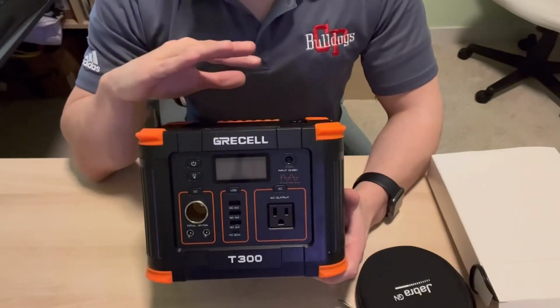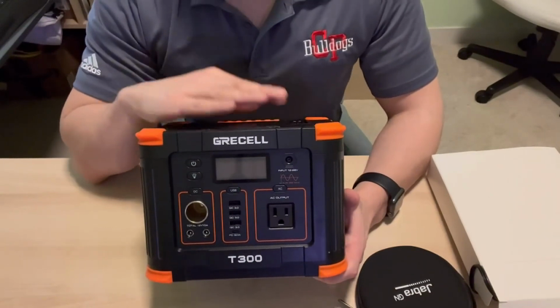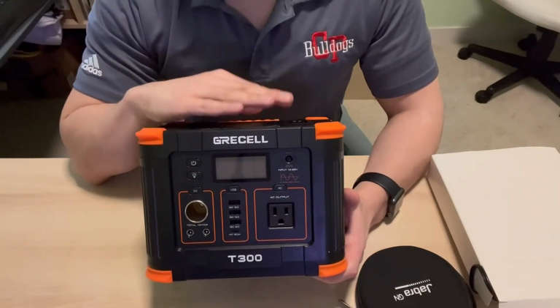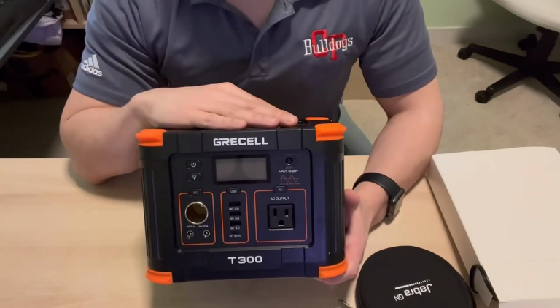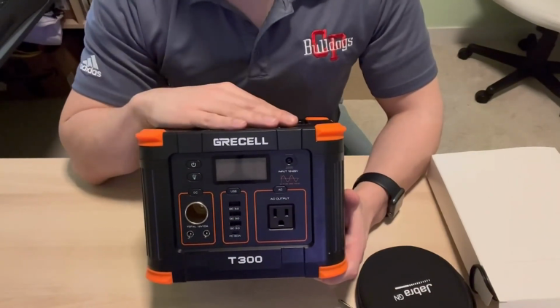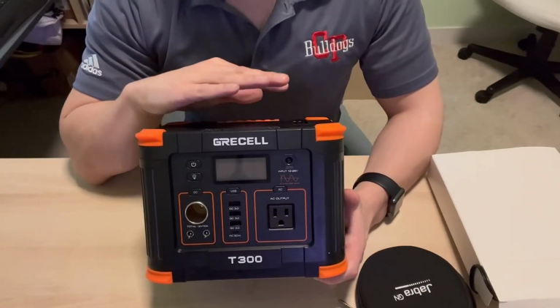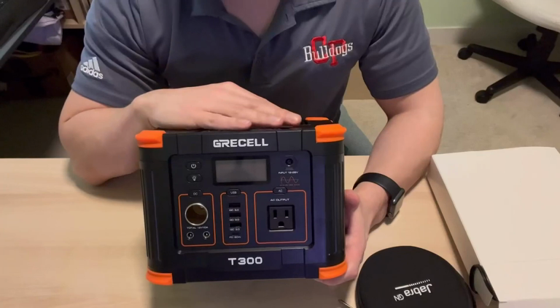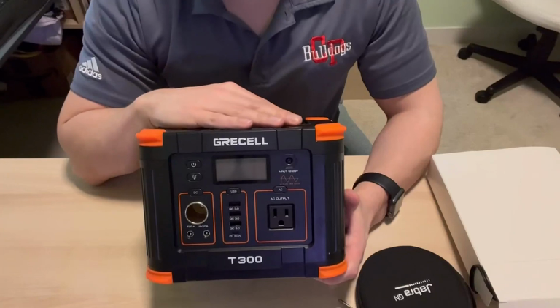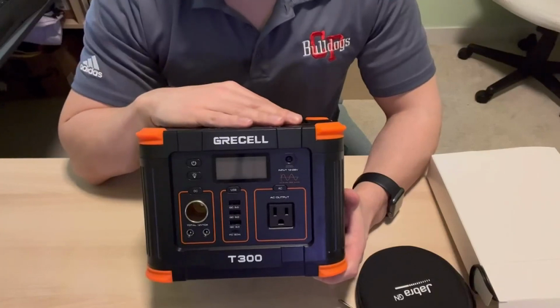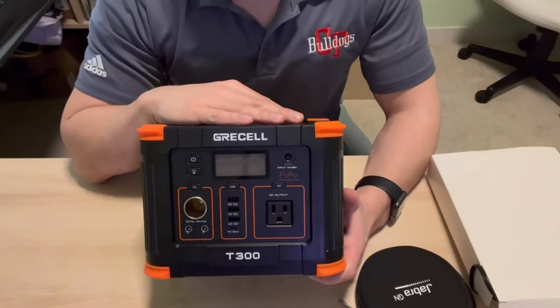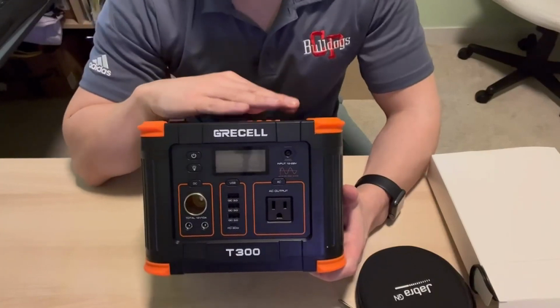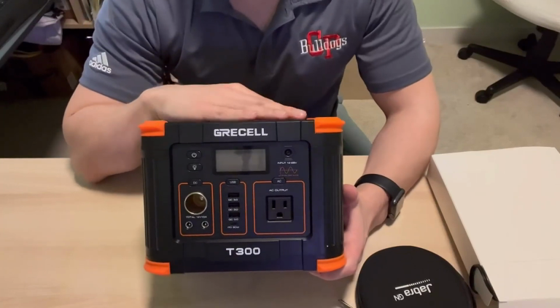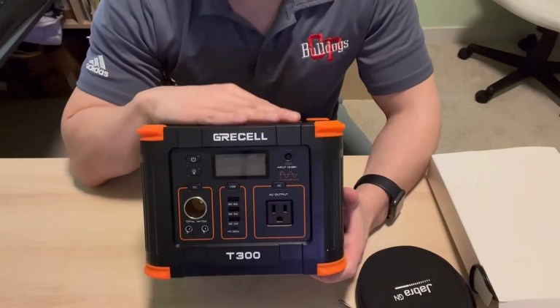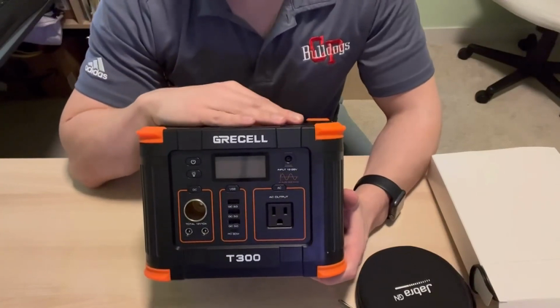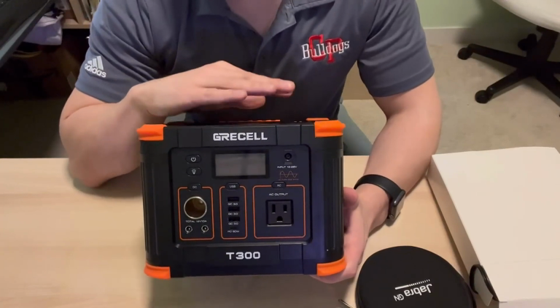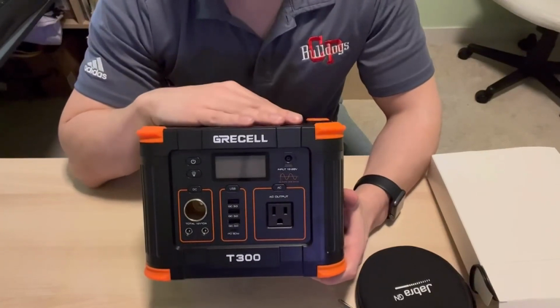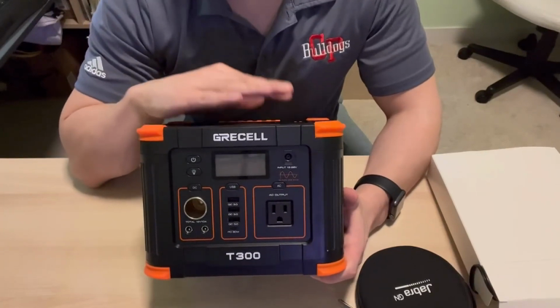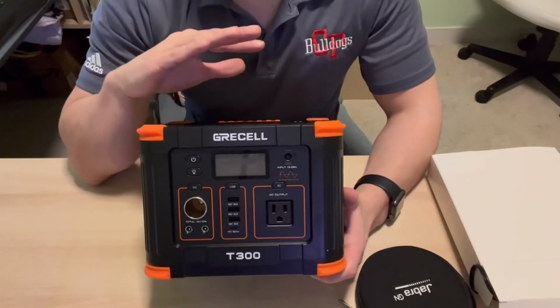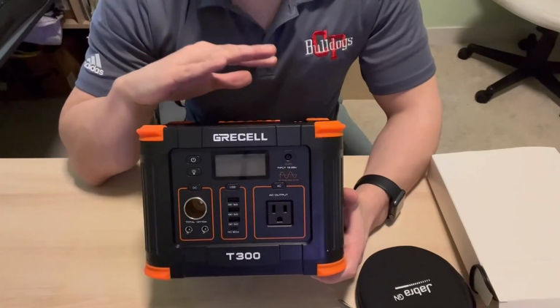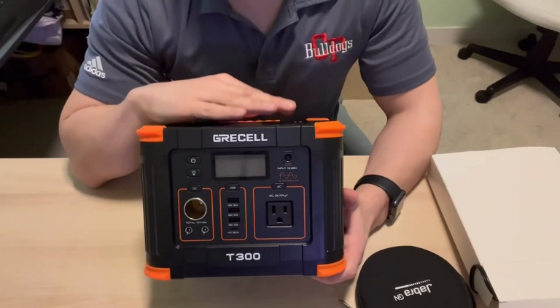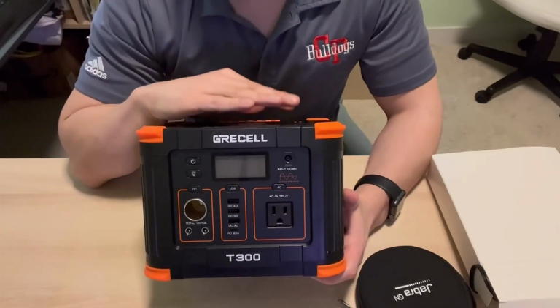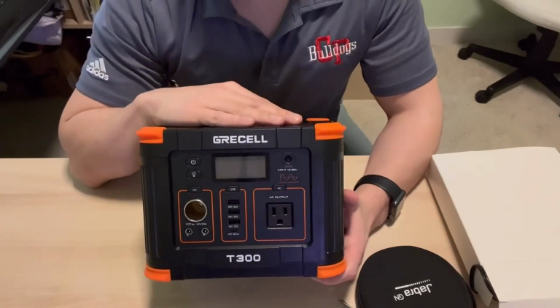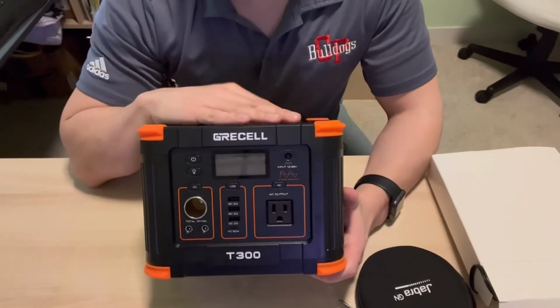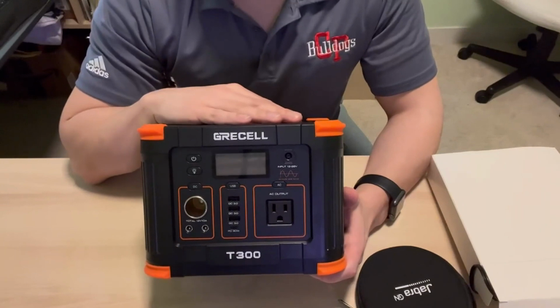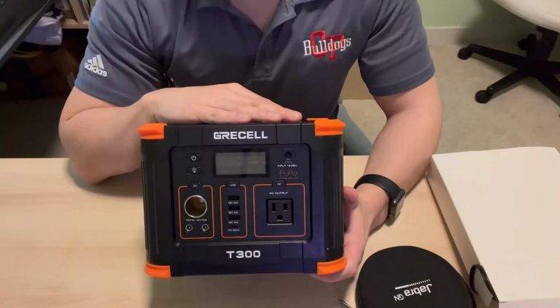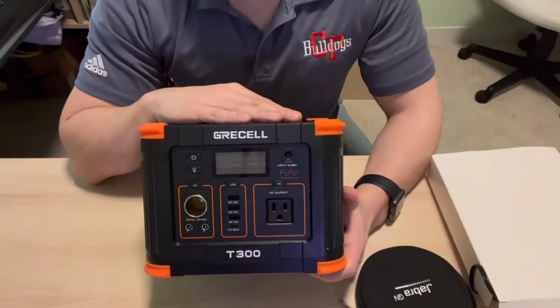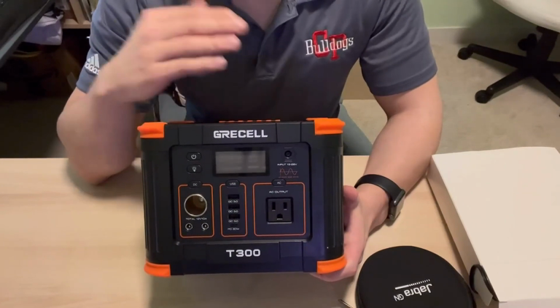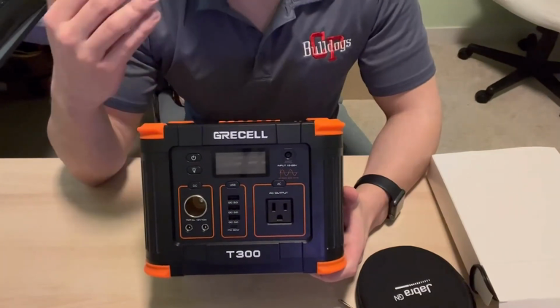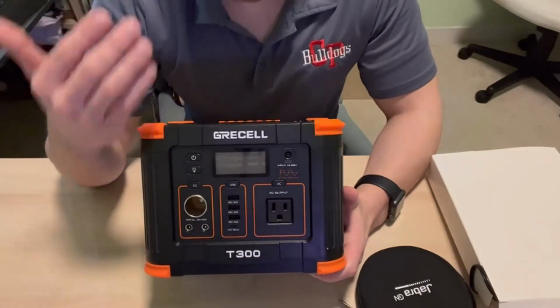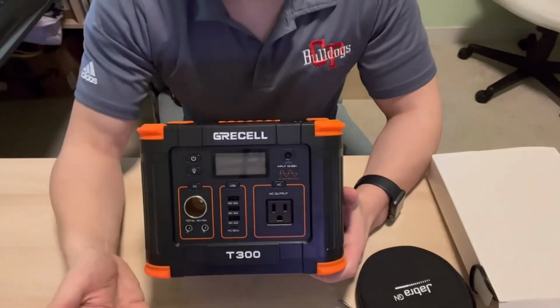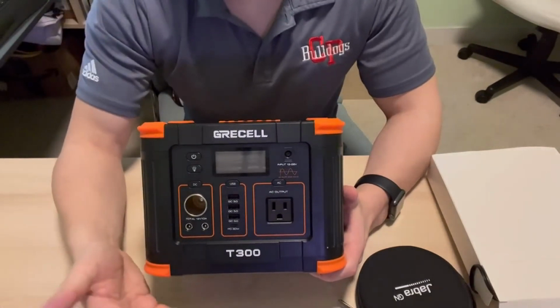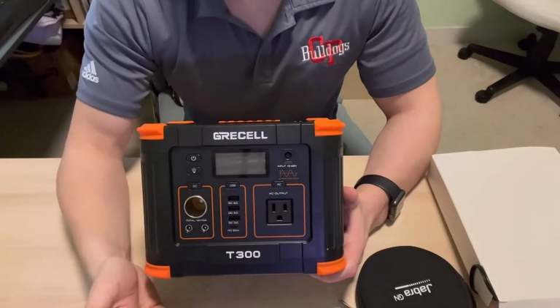We actually found a second purpose for this — just keeping it charged at home. We have lost power quite a few times in the past year and this has saved us.